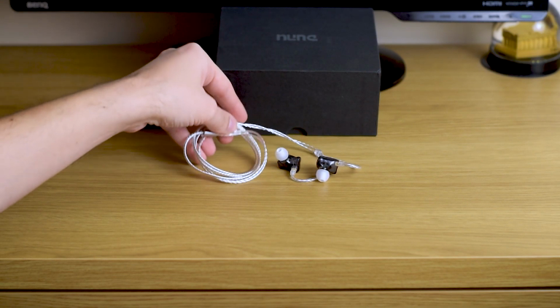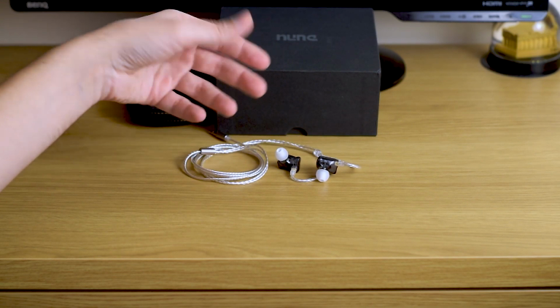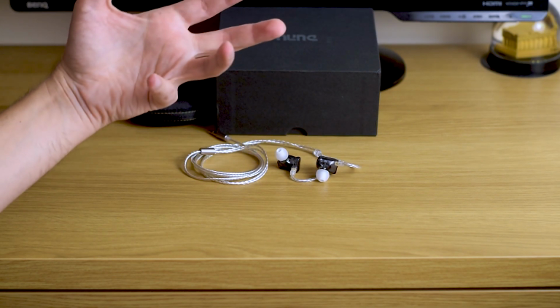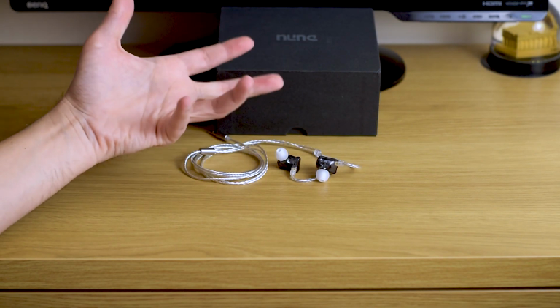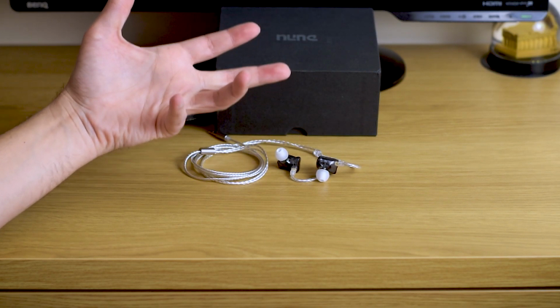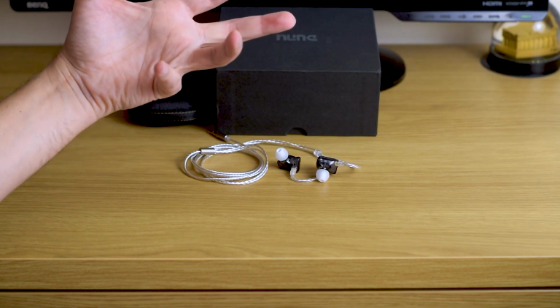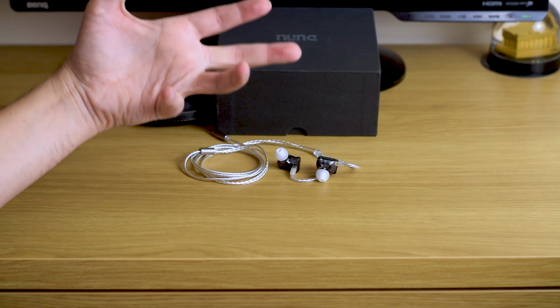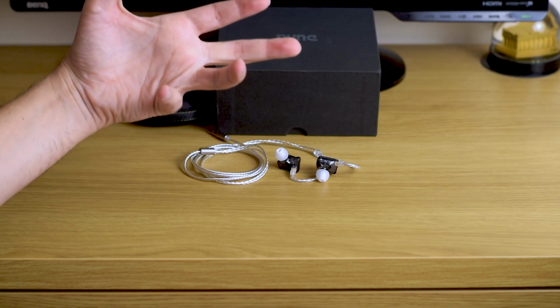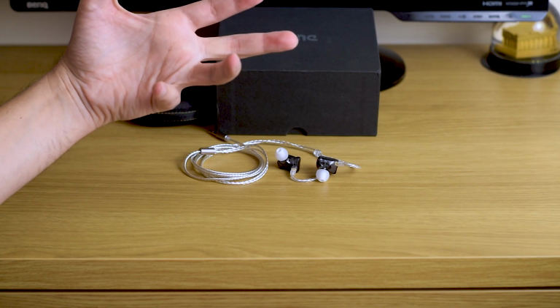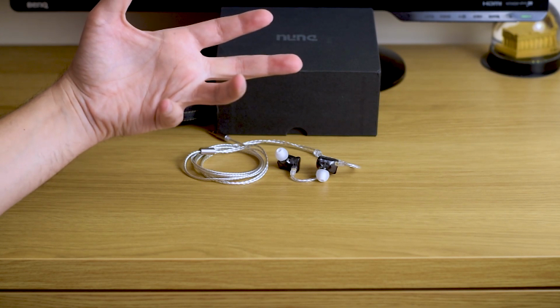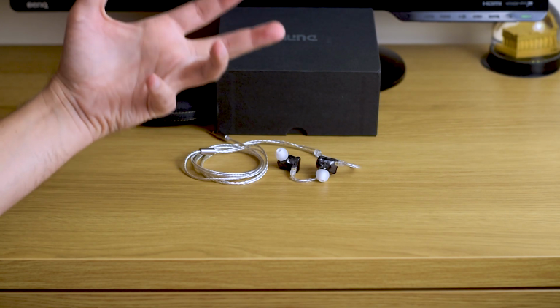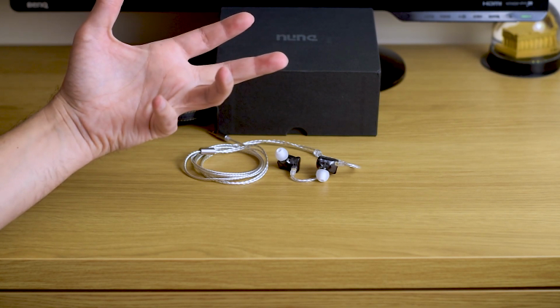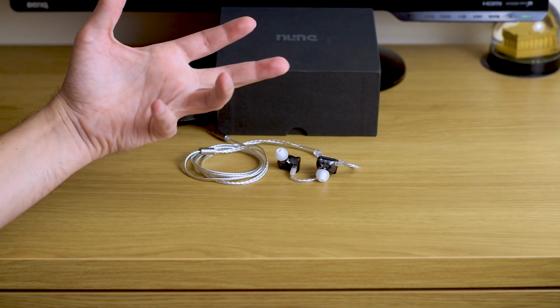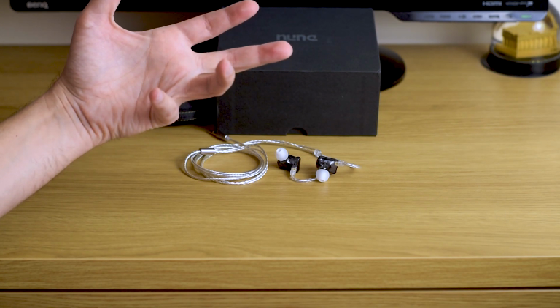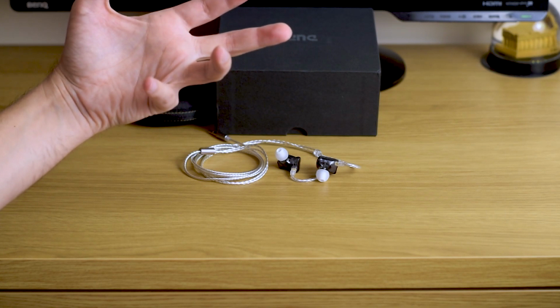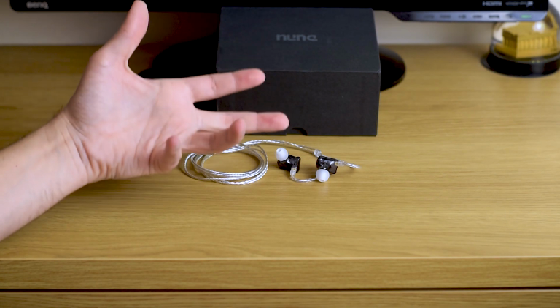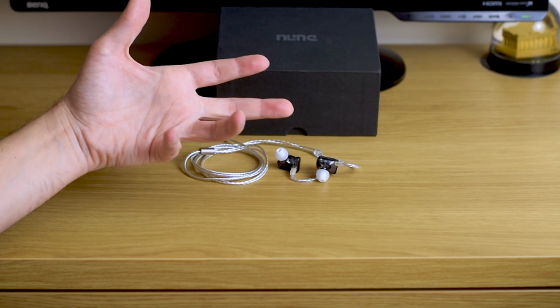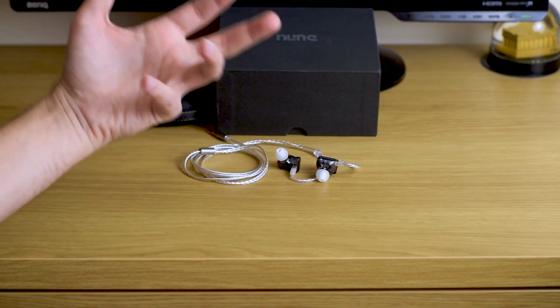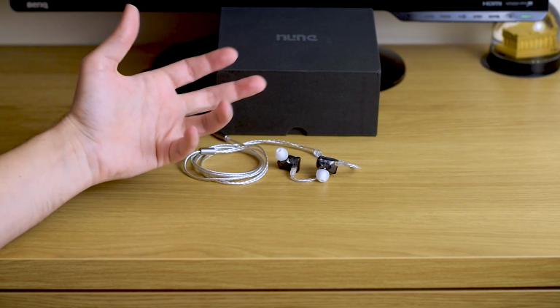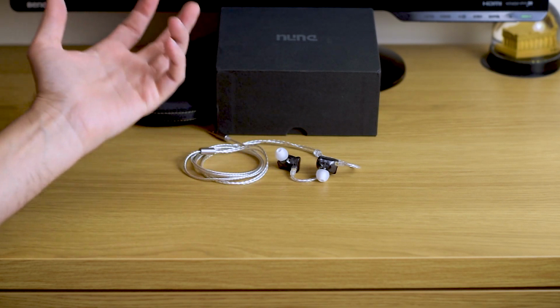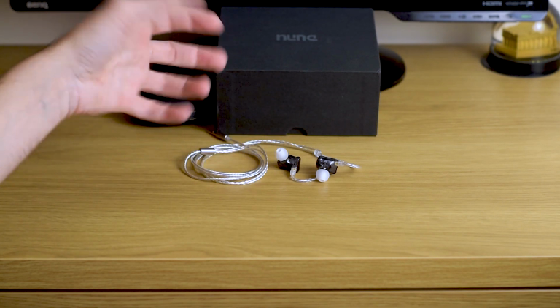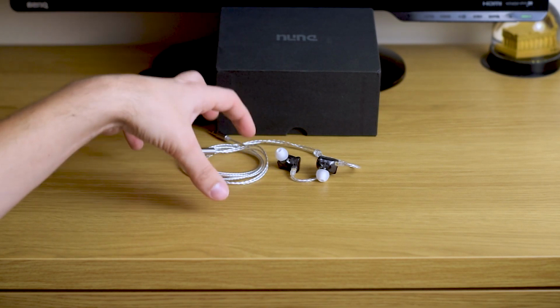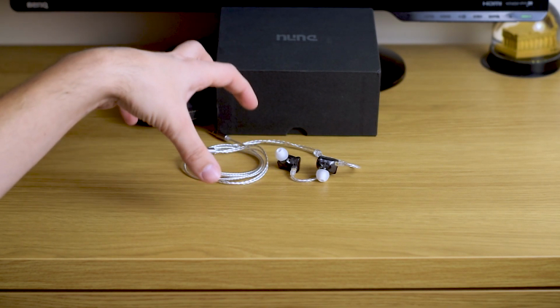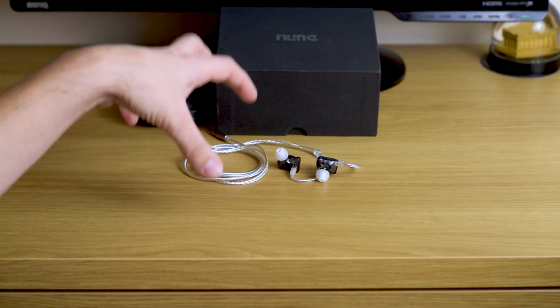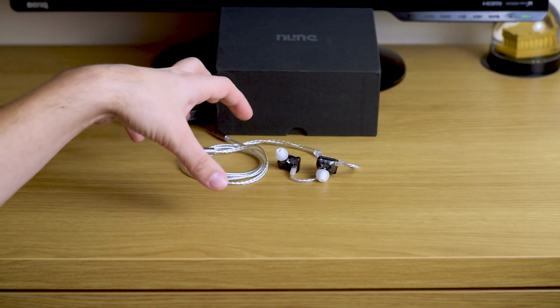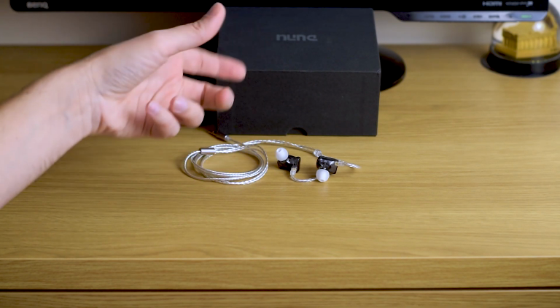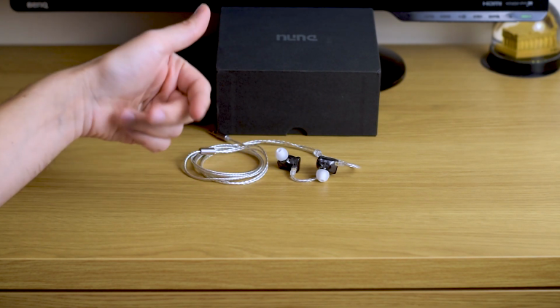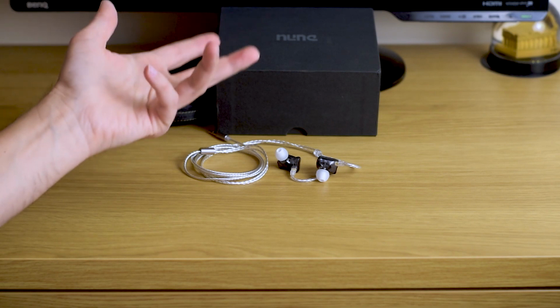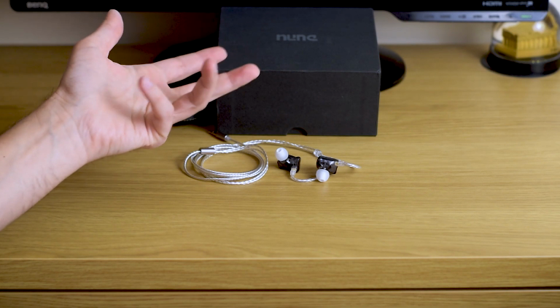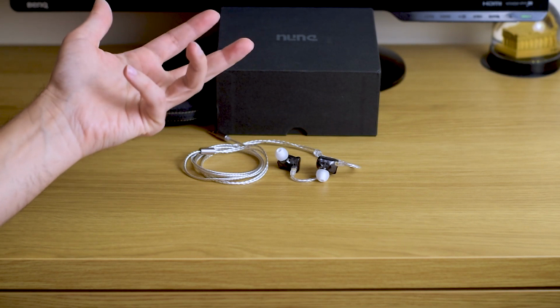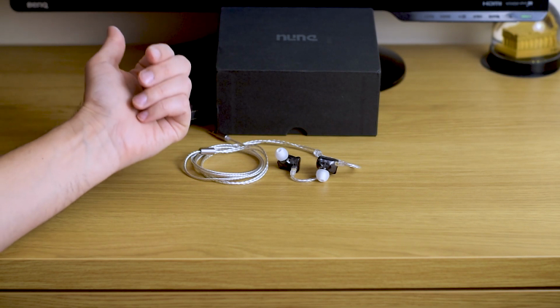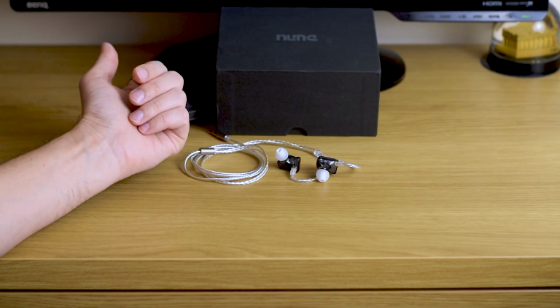It's a really welcome change from models like Tin Audio, Shanfor, Blon, etc., because this is just much more practical — it's easy to roll, easy to unroll, and doesn't tangle.